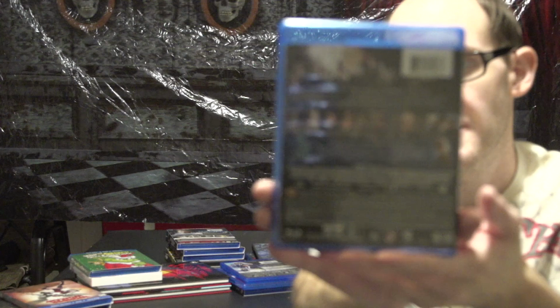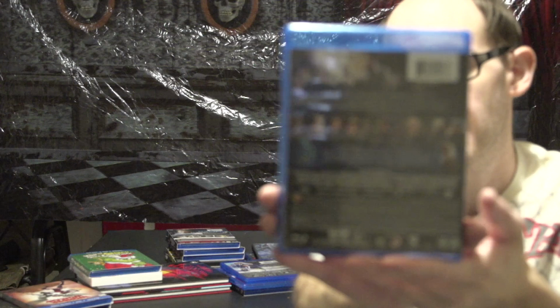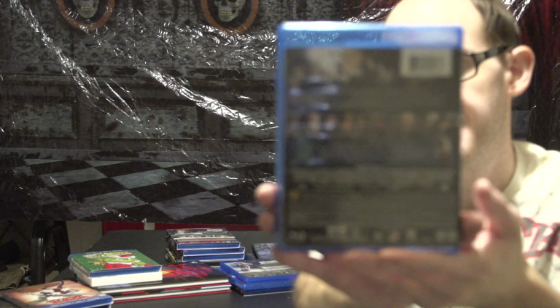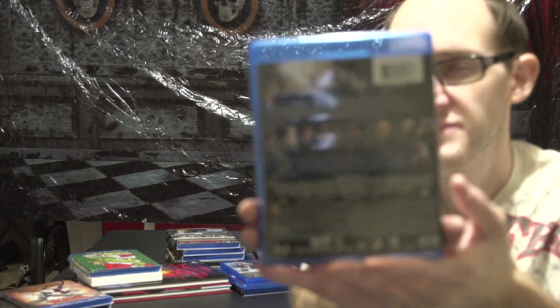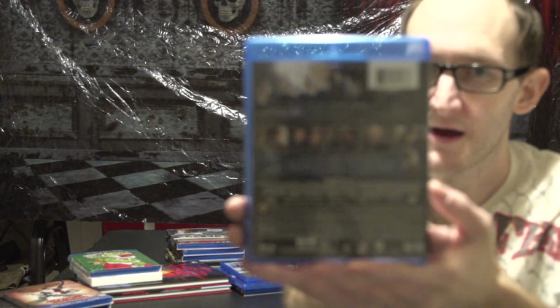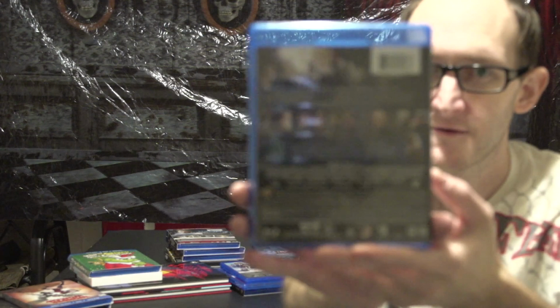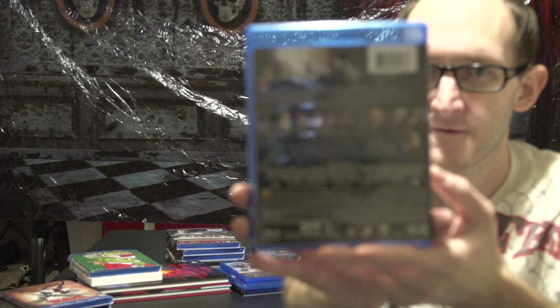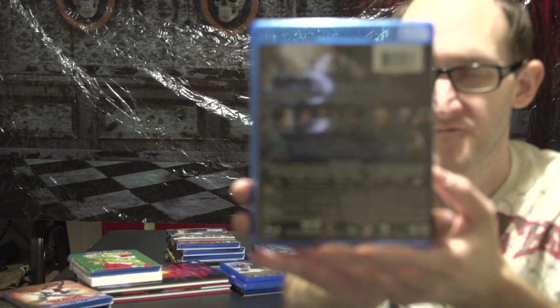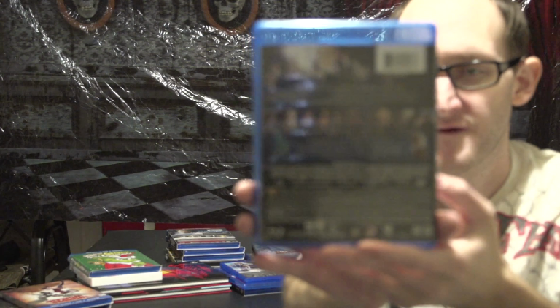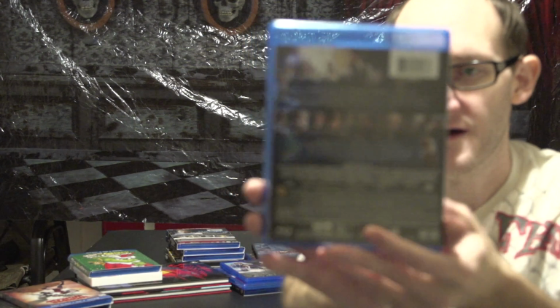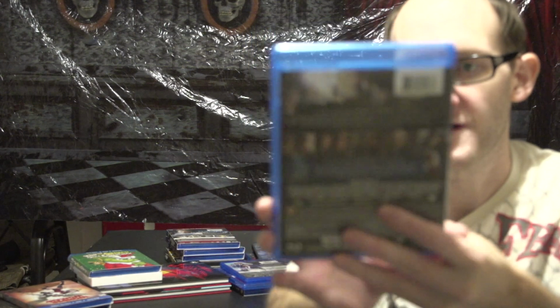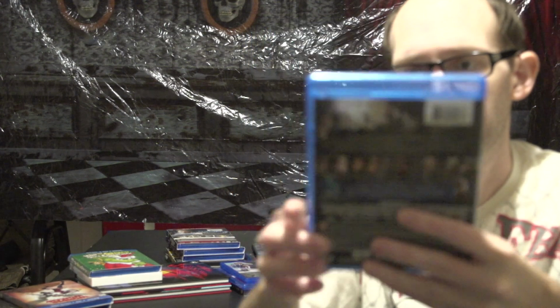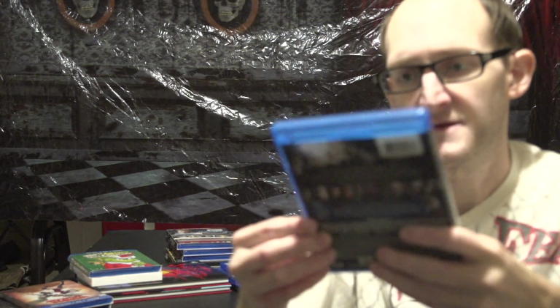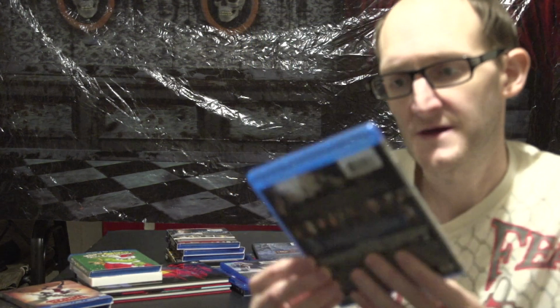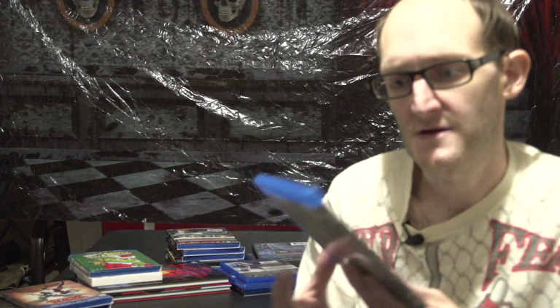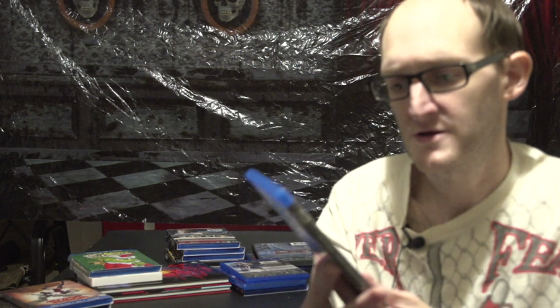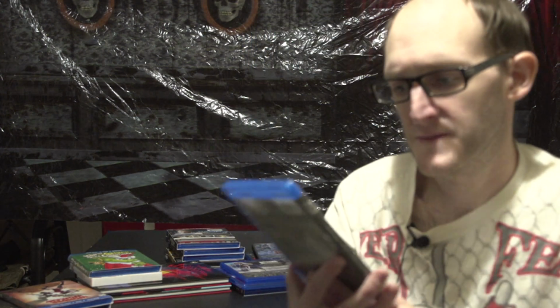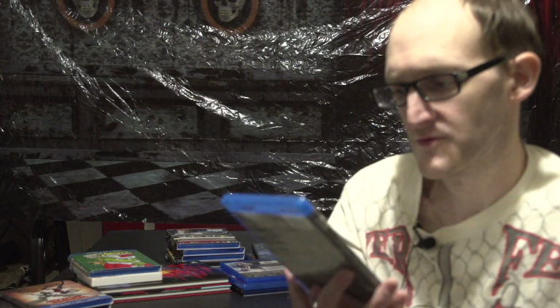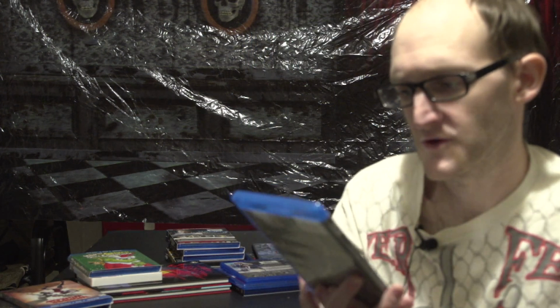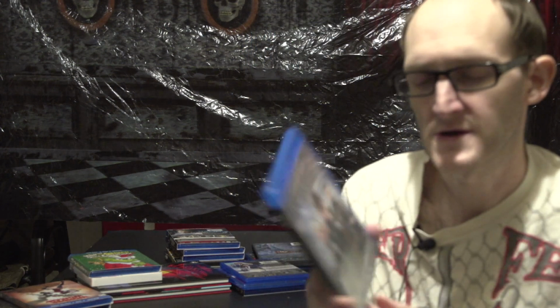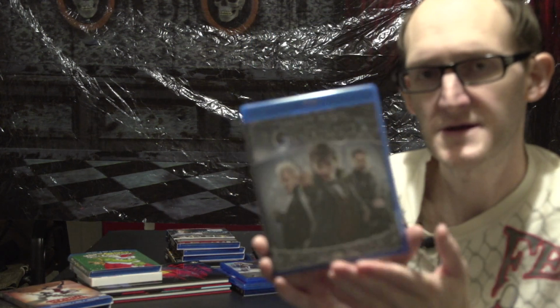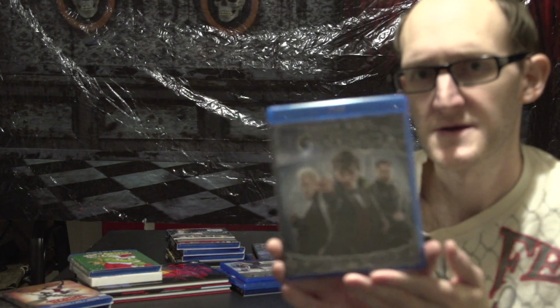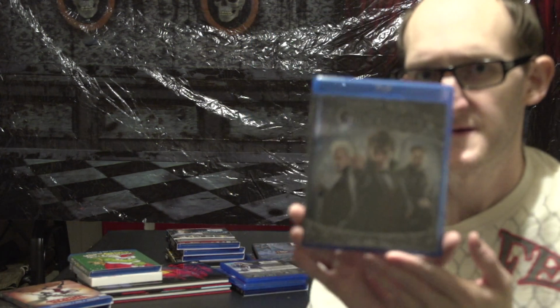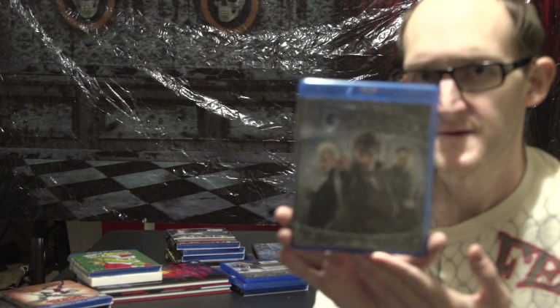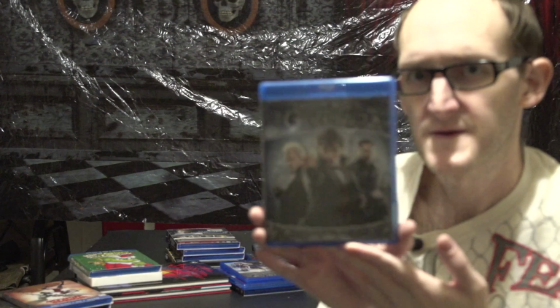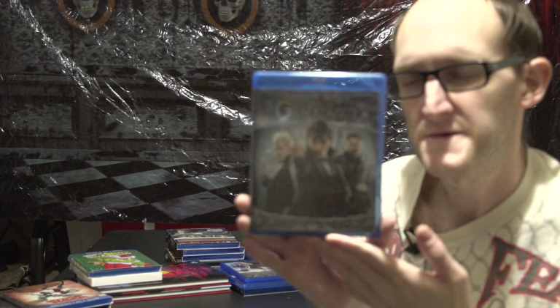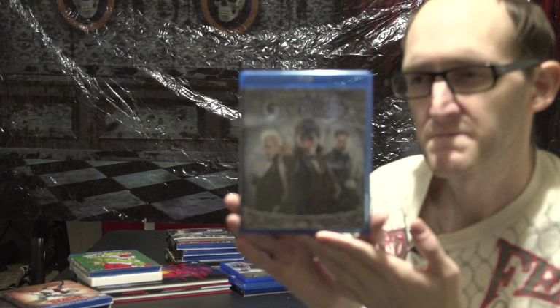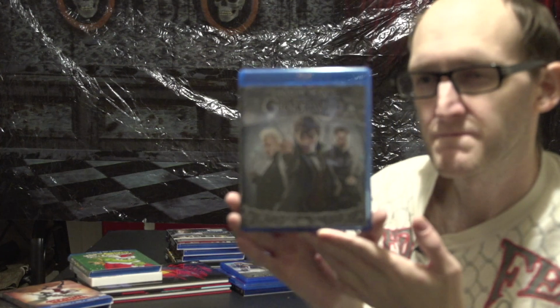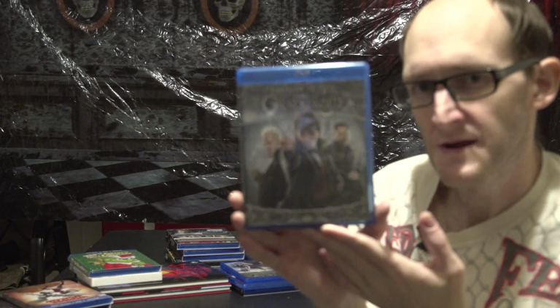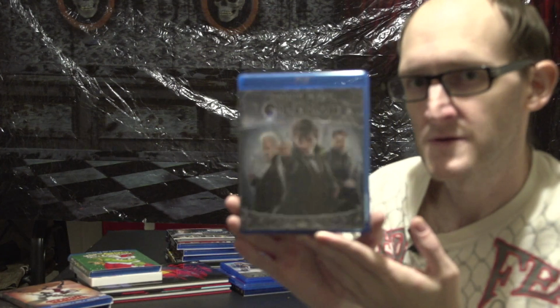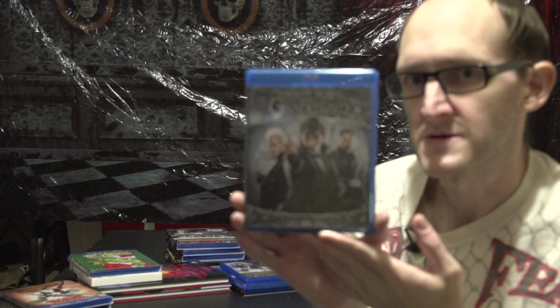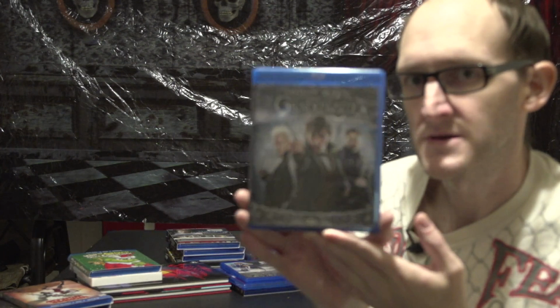I had the first one, so might as well pick up the second one: Fantastic Beasts: The Crimes of Grindelwald. I know a lot of people don't like this, but I do enjoy it.